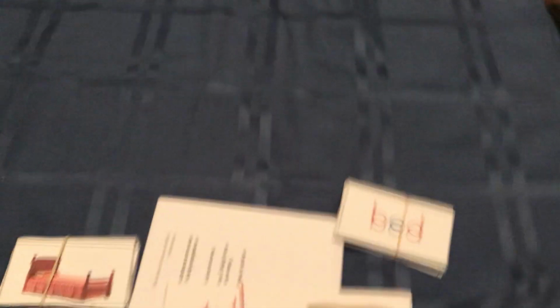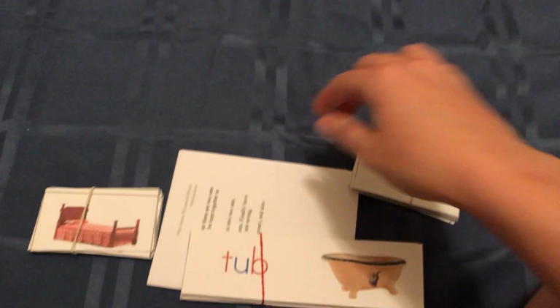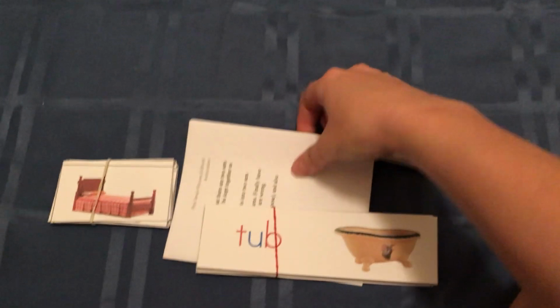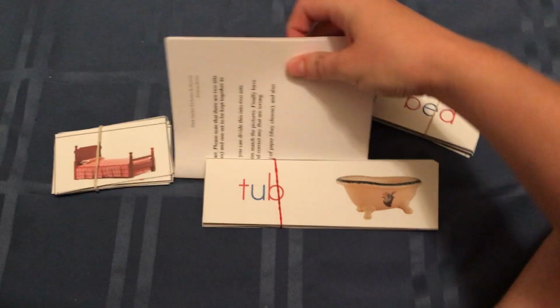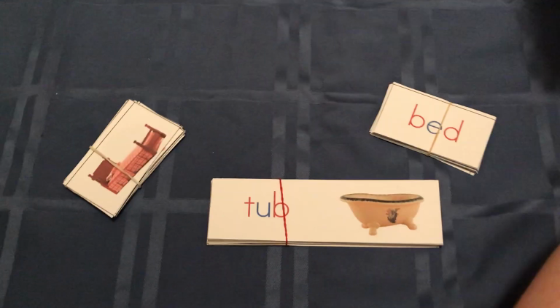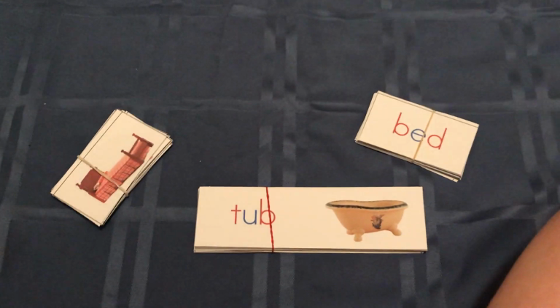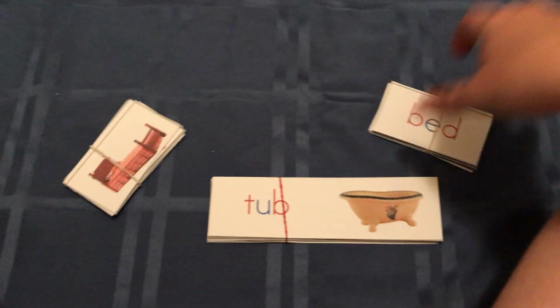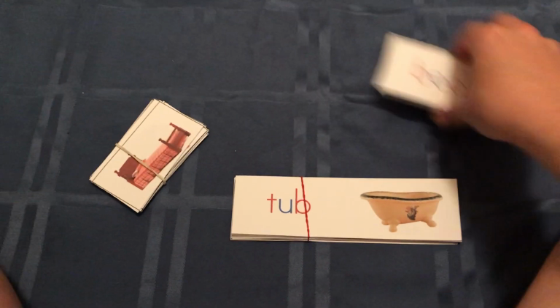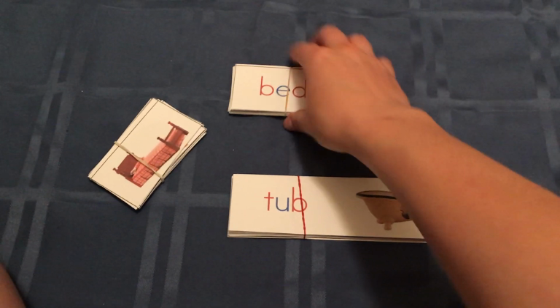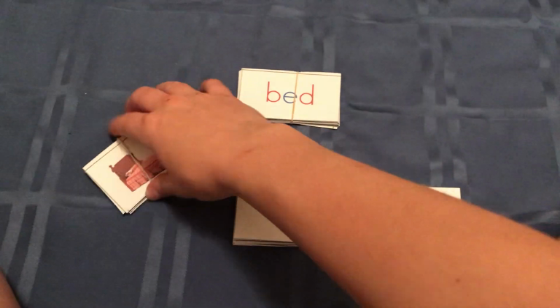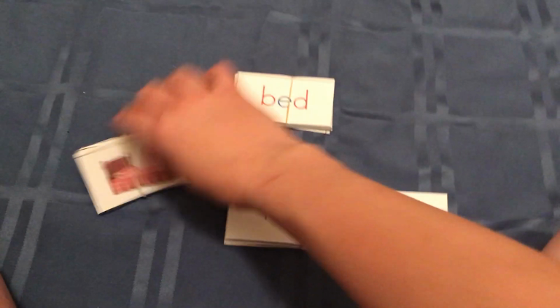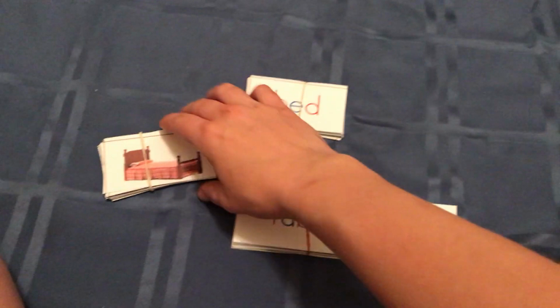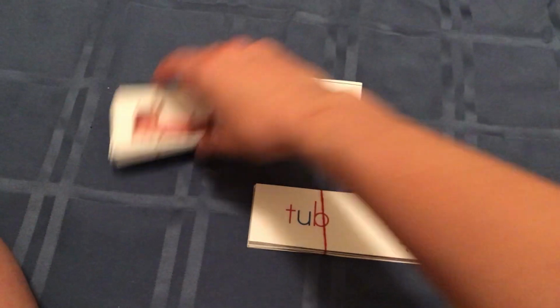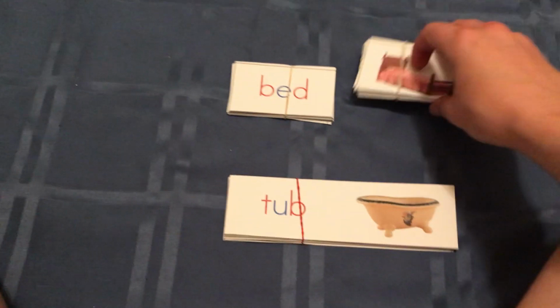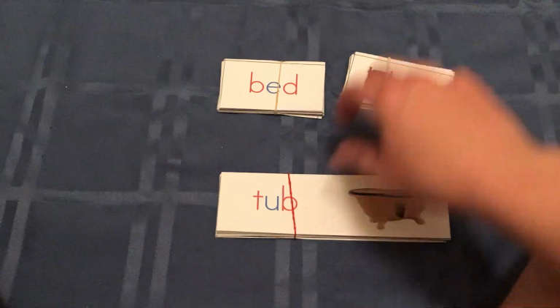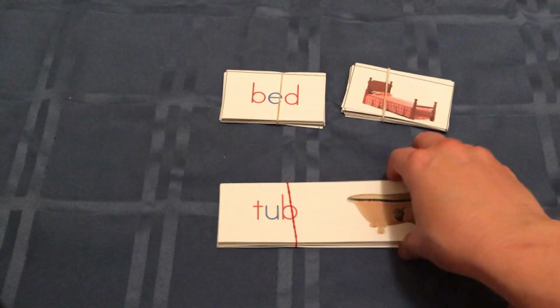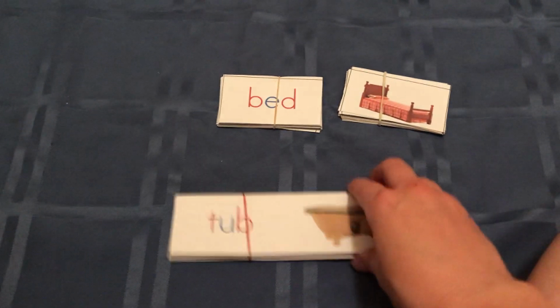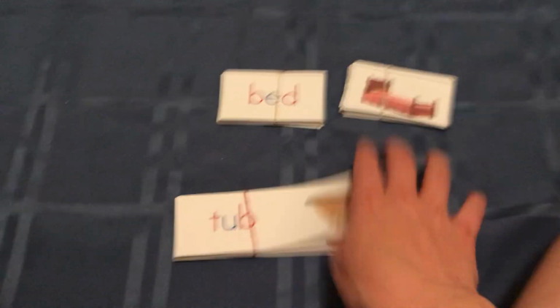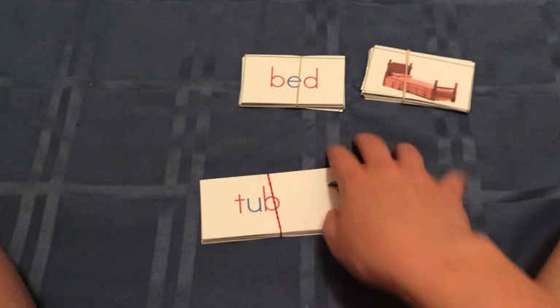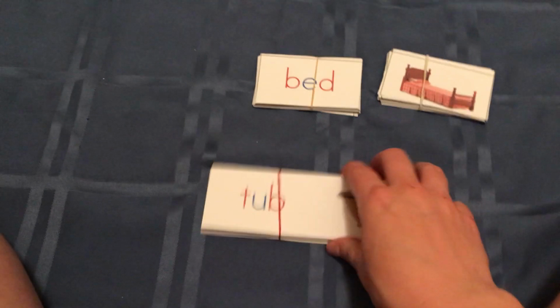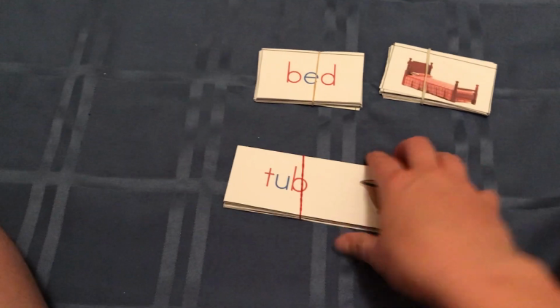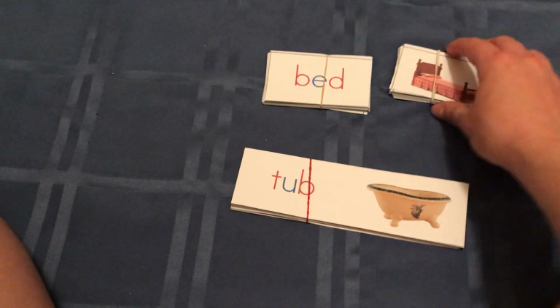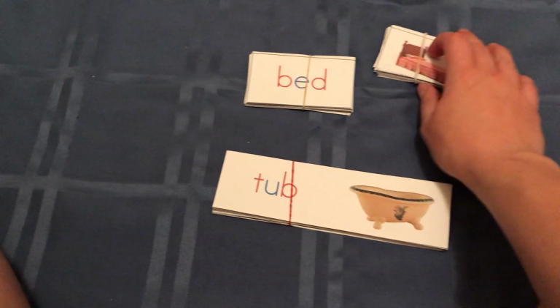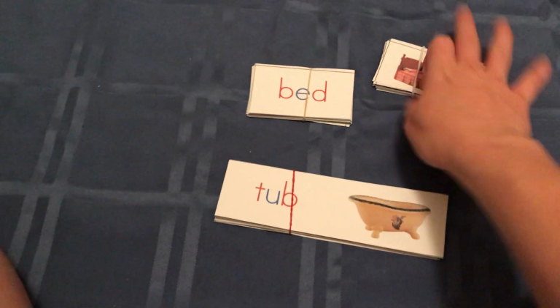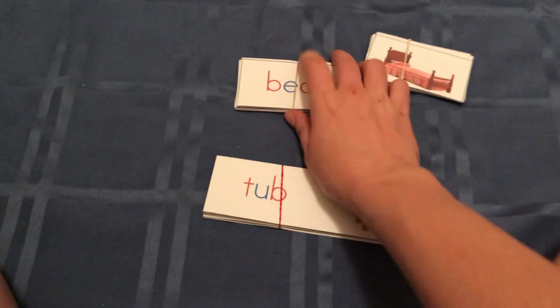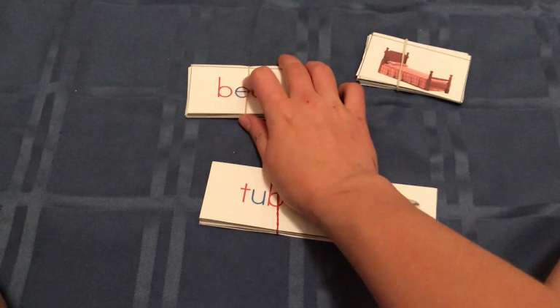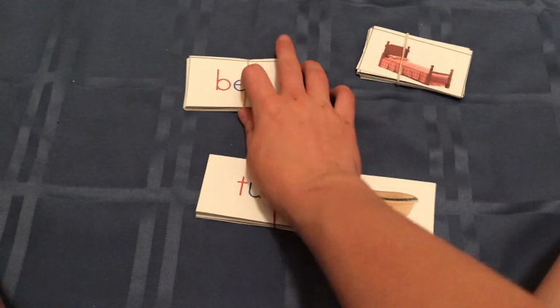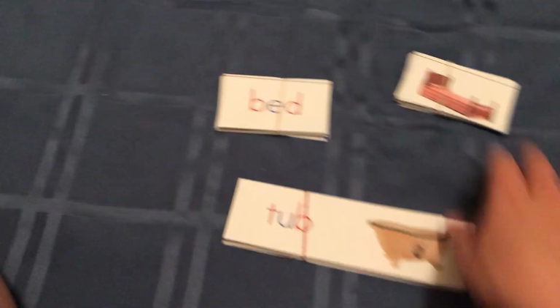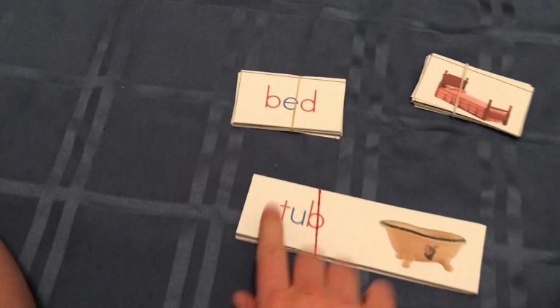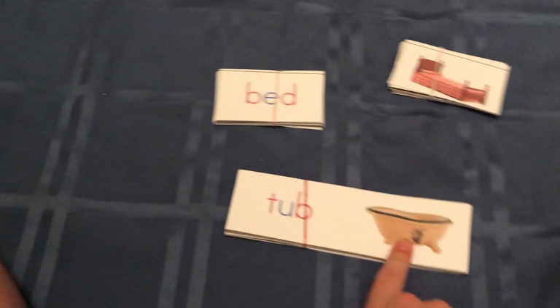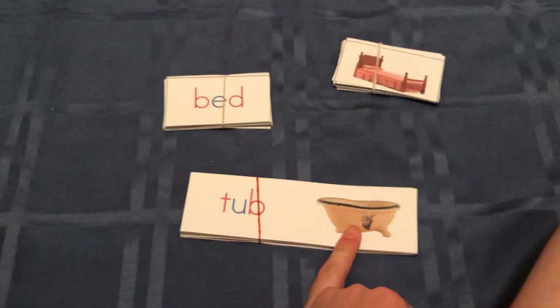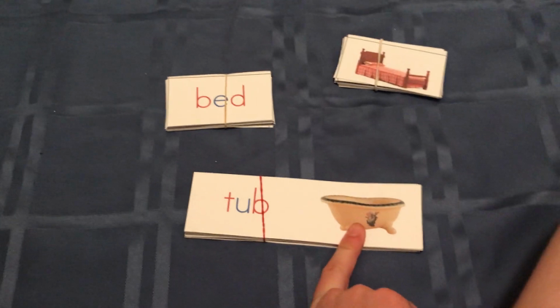Here I have a pictures and words reading material. There are three parts: the pictures by themselves, the words by themselves, and then the picture and the word together.